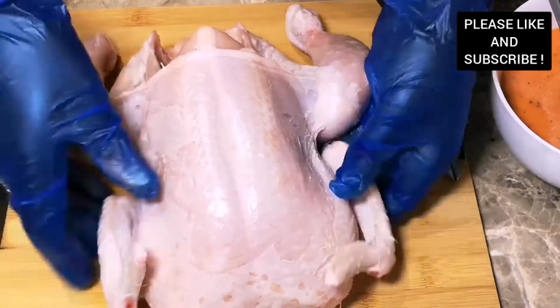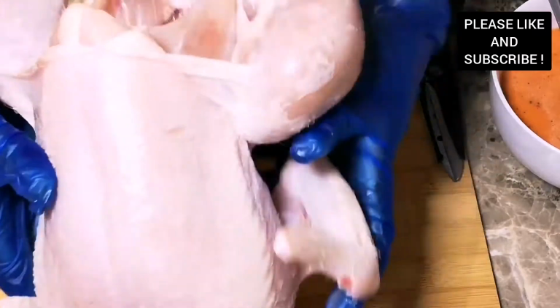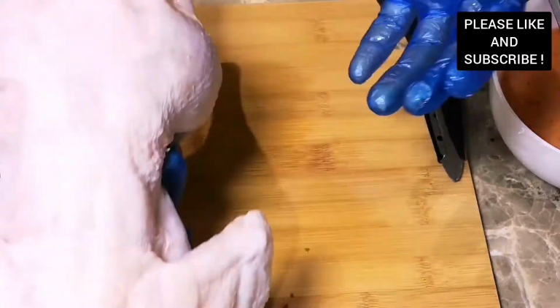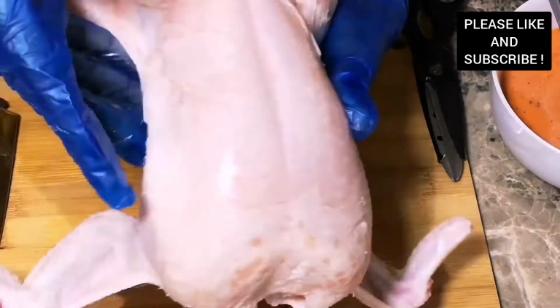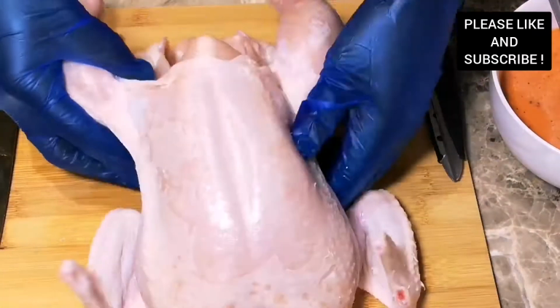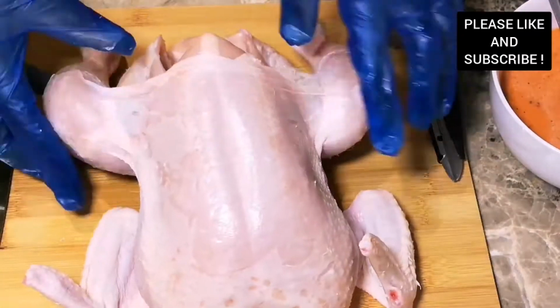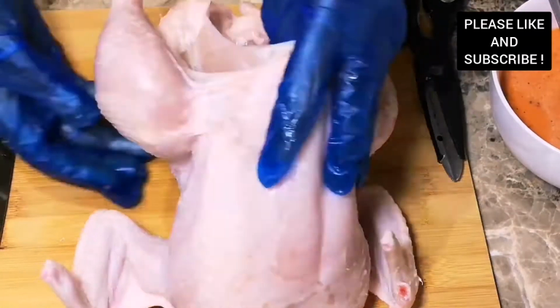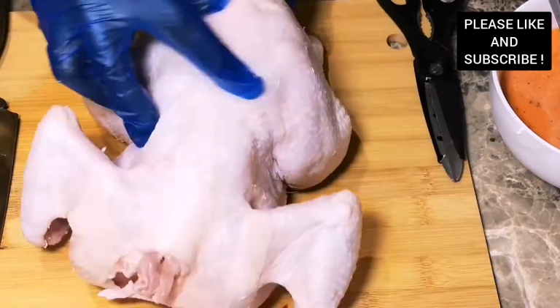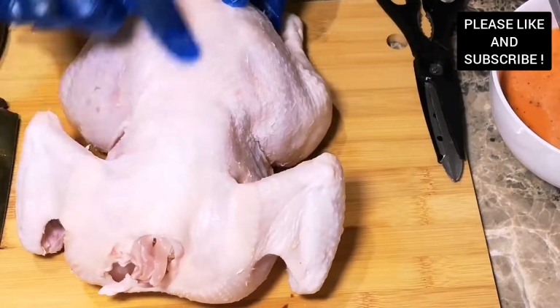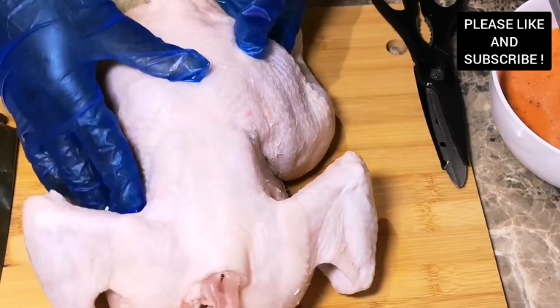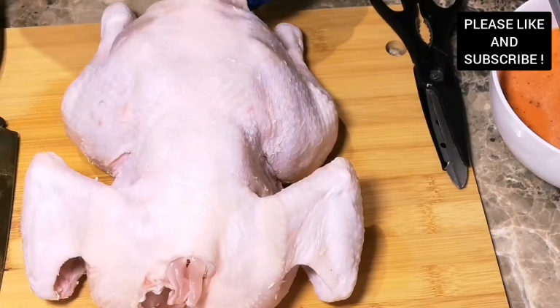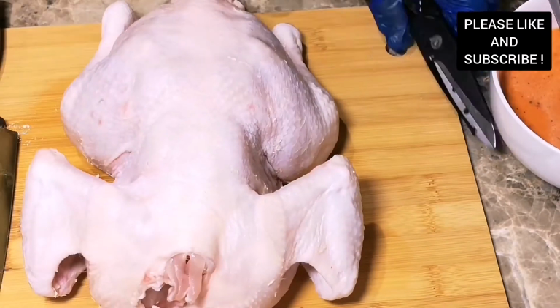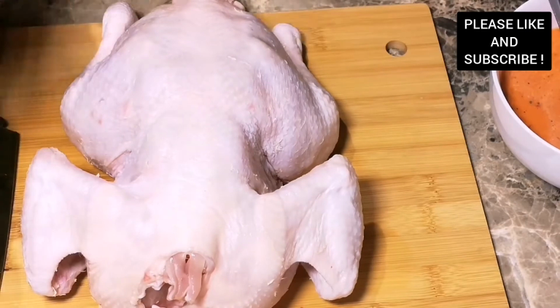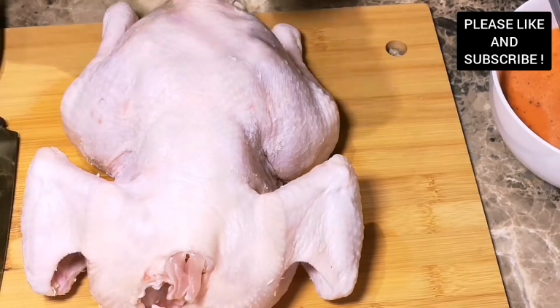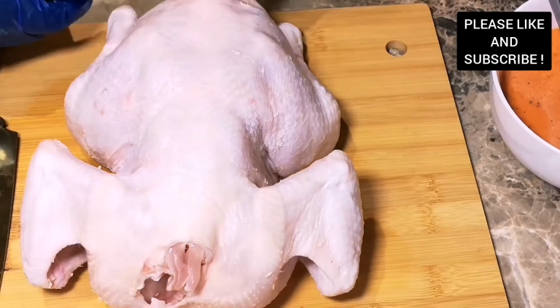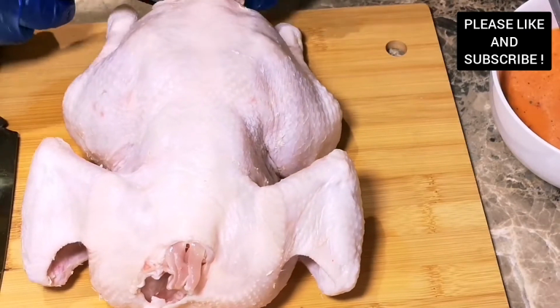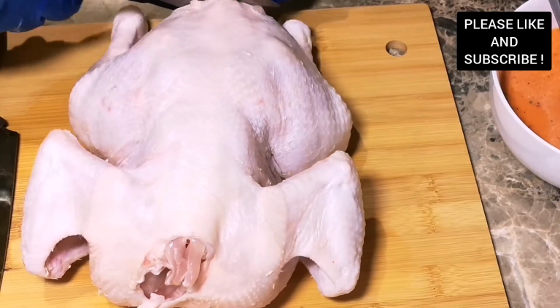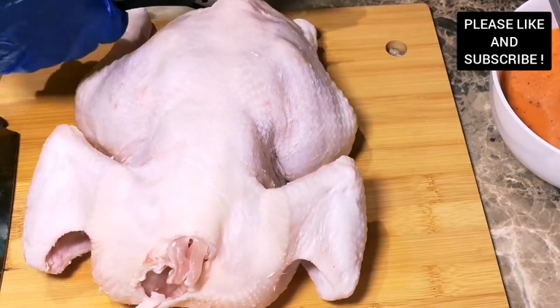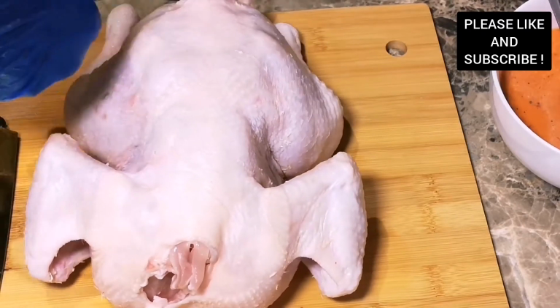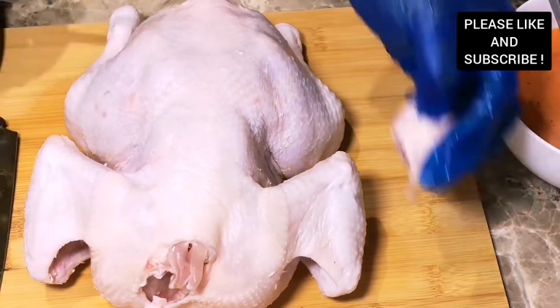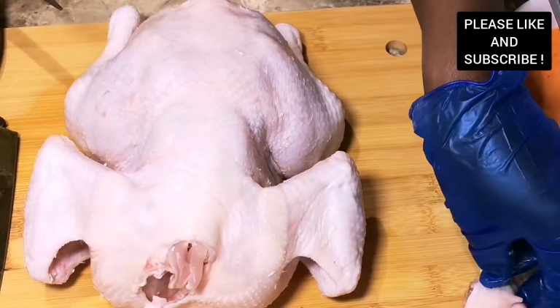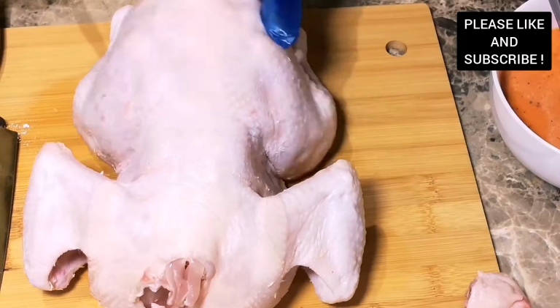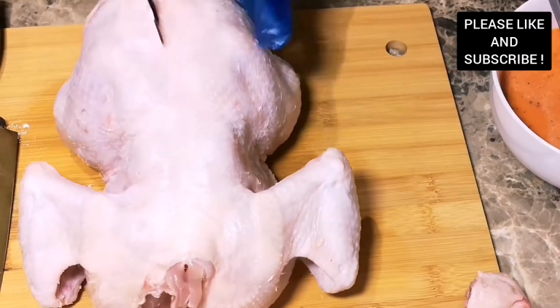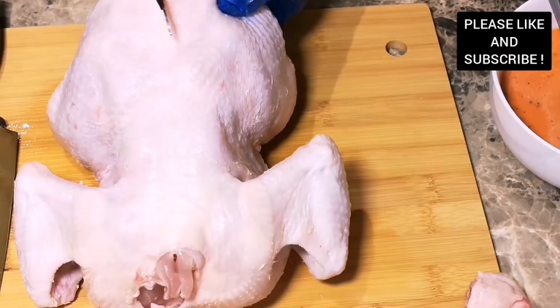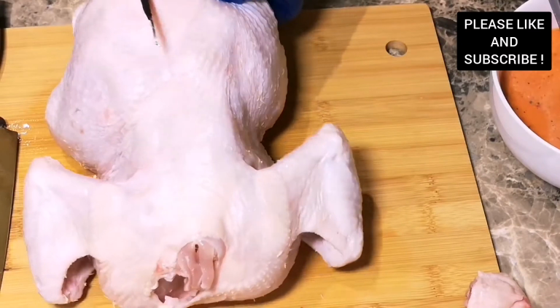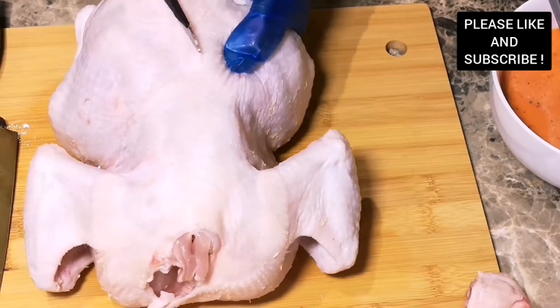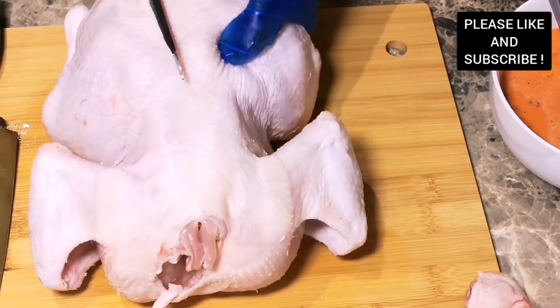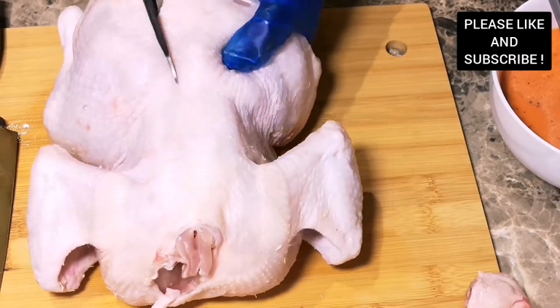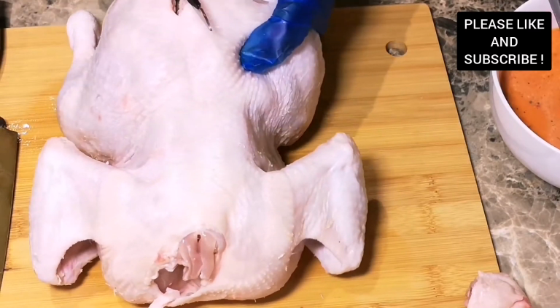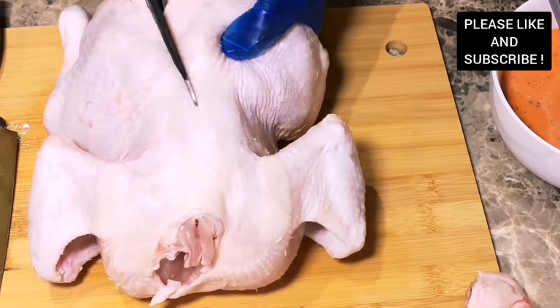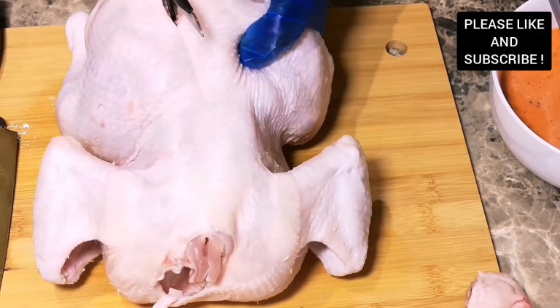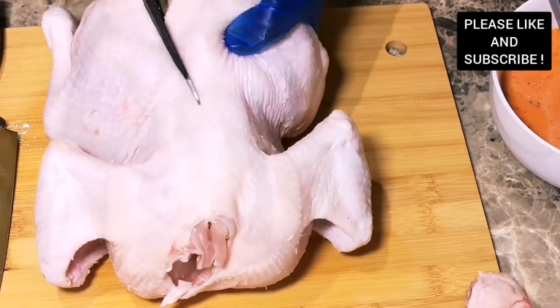Here I have my whole chicken which has been washed with some fresh lemon. I'm going to cut the tail of the chicken and also cut the tips as well. Then I'm going to cut through the back of the chicken to make sure our chicken is cut in half. If you don't have scissors you can use your knife as well.